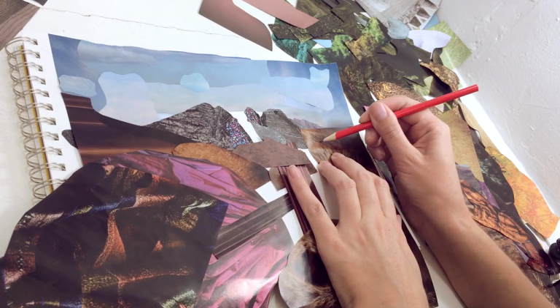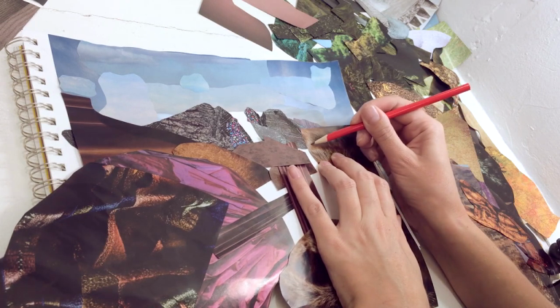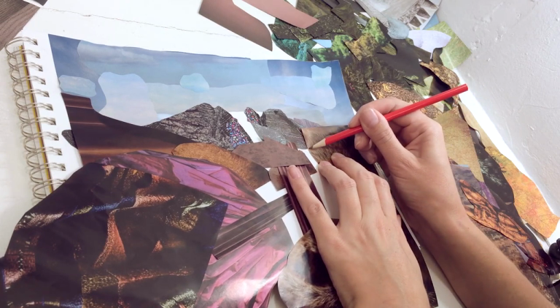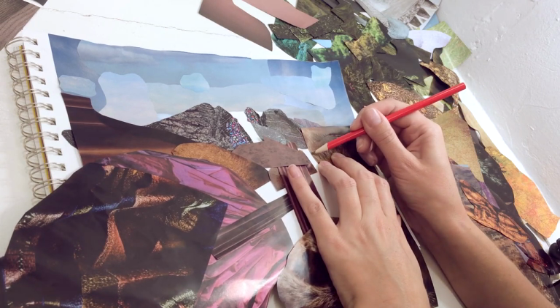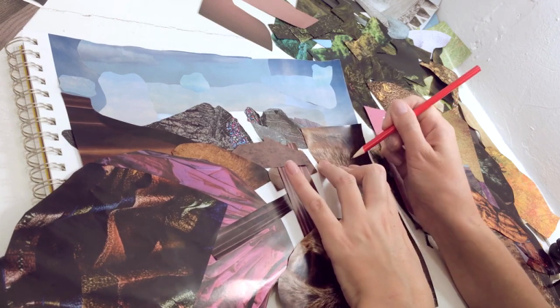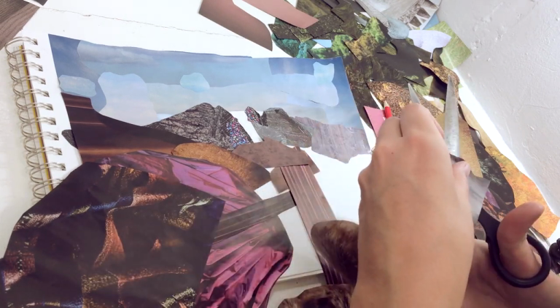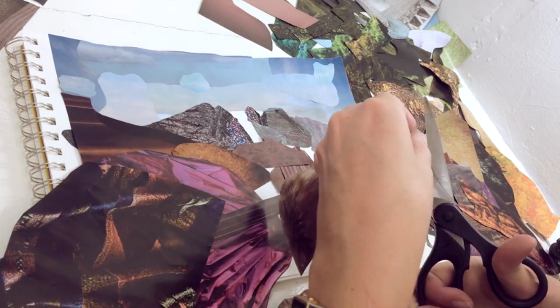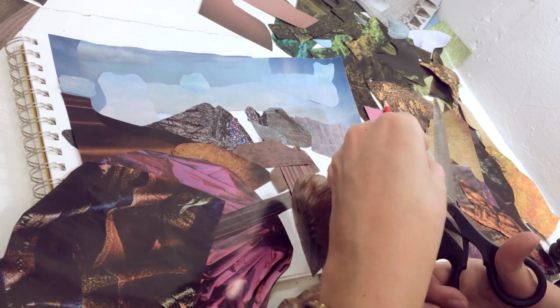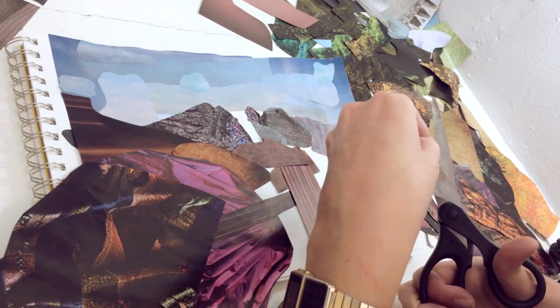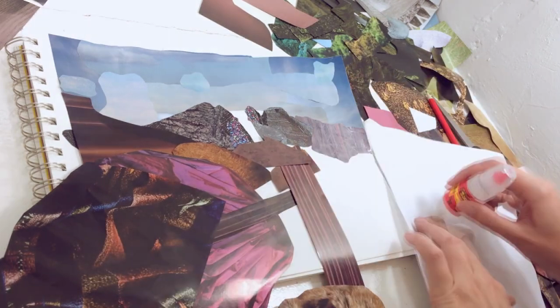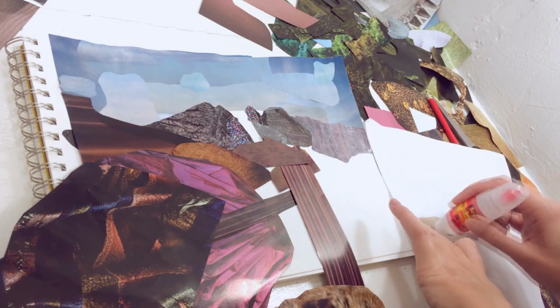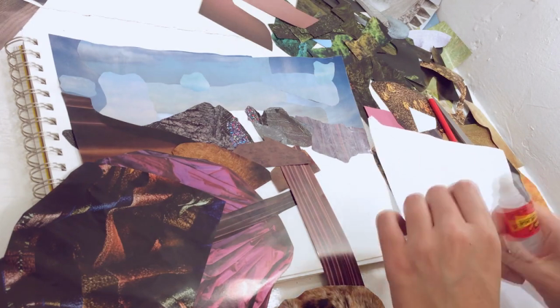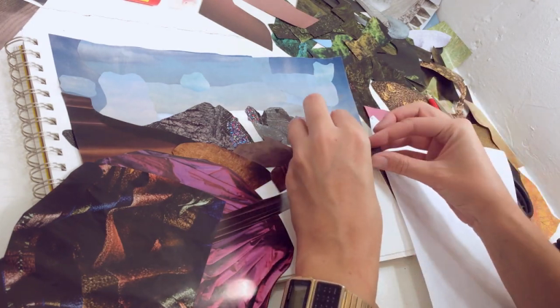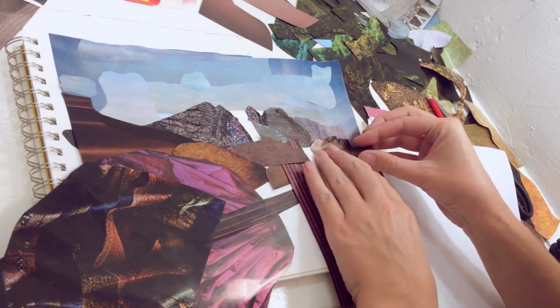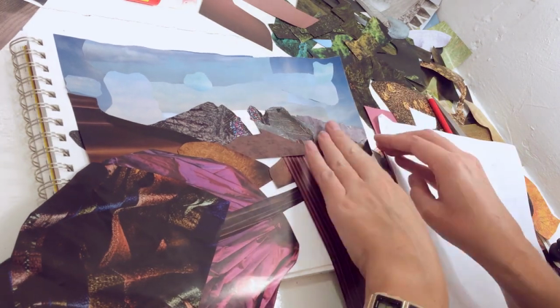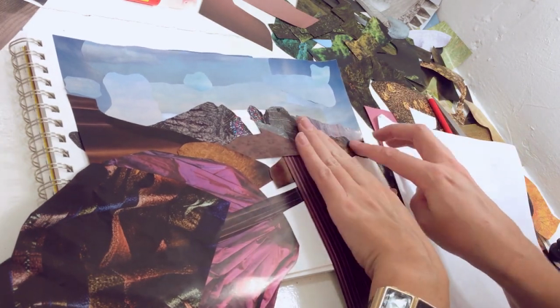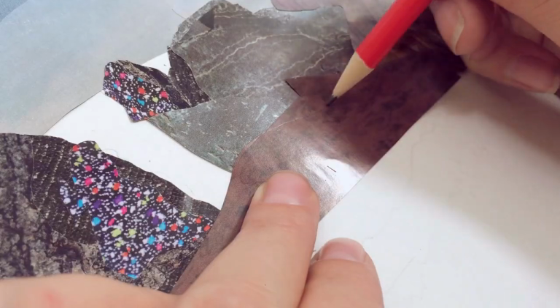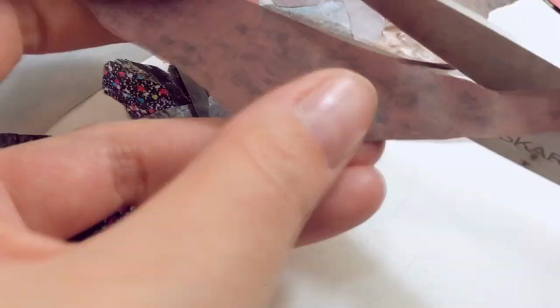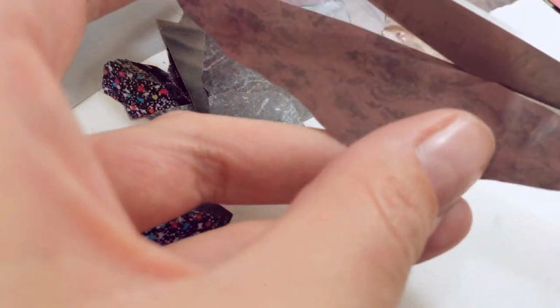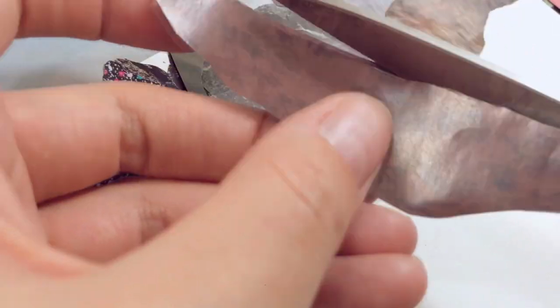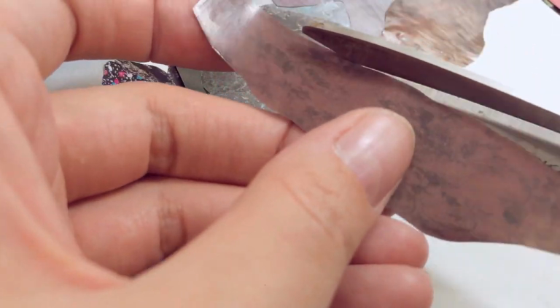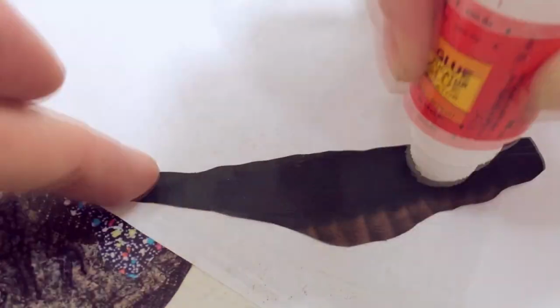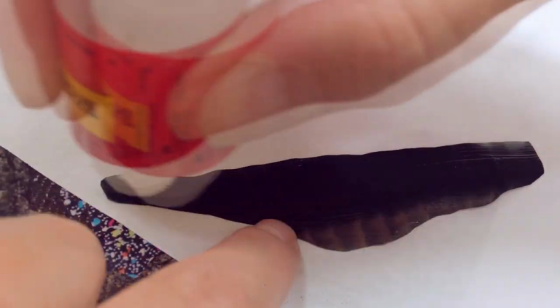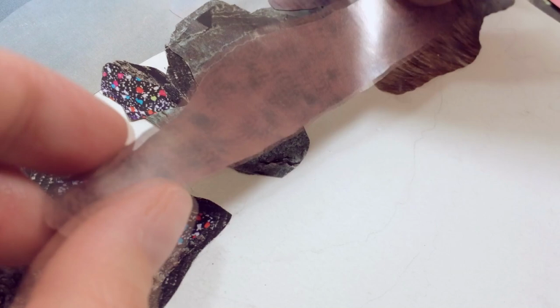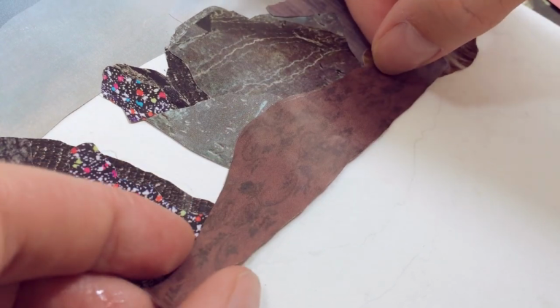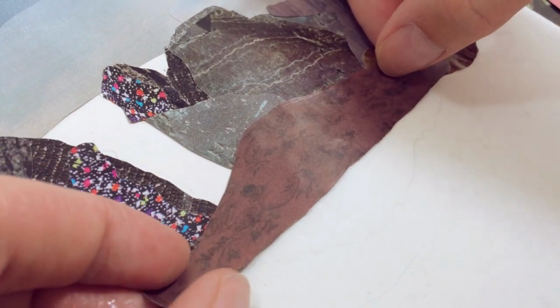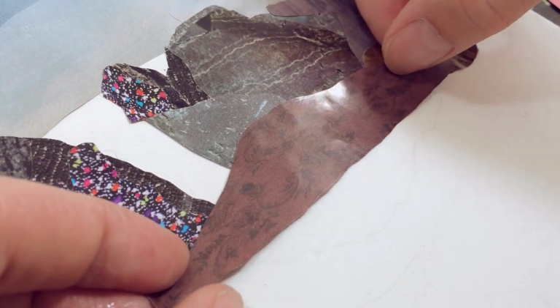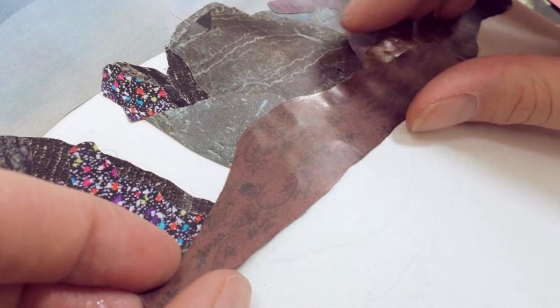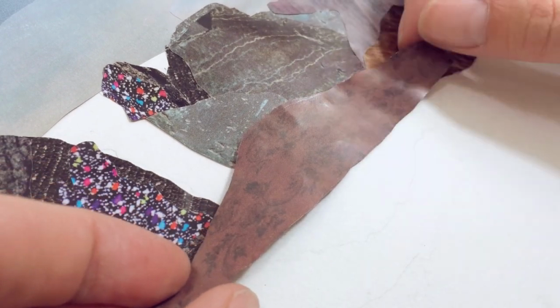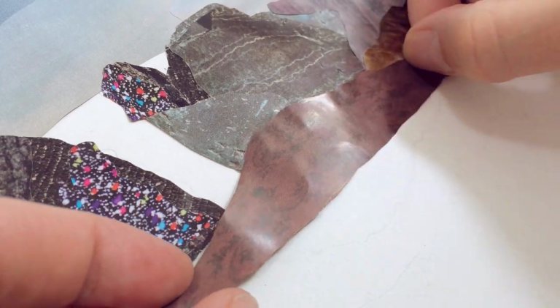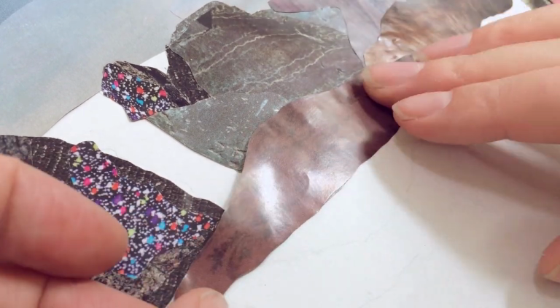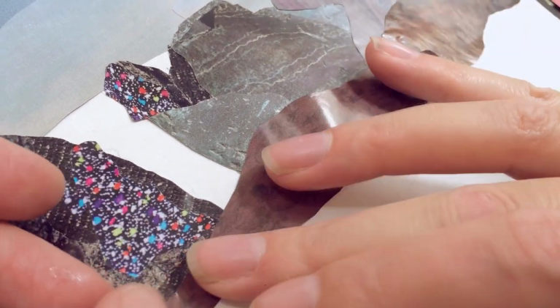Now I'm going to do the foothills leading up to the mountain. I start with this coyote fur for the first hill that has a mix of vegetation and rock, then I use this dusty magenta pattern for the next hill, which is covered in grasses and wildflowers that have turned that color for fall.